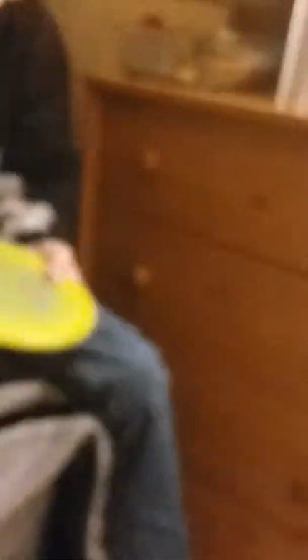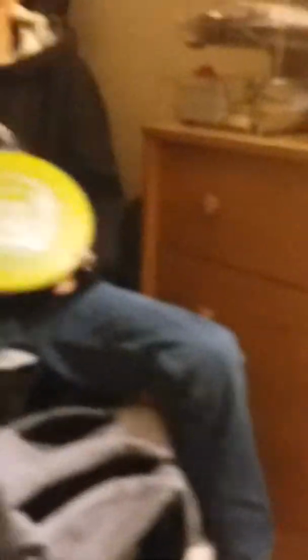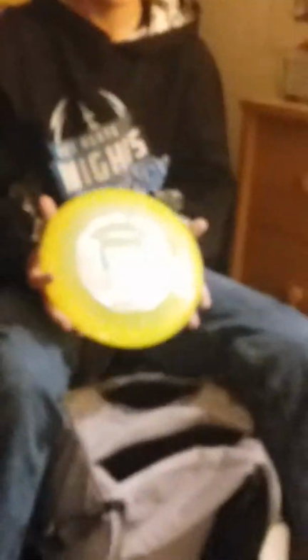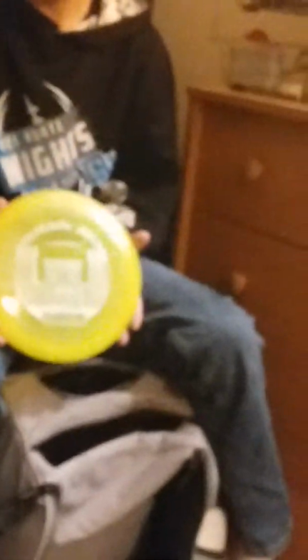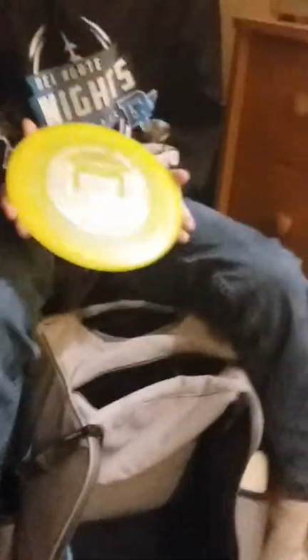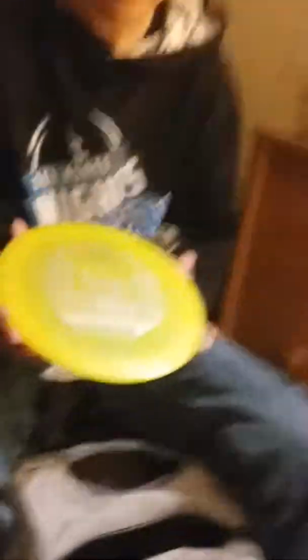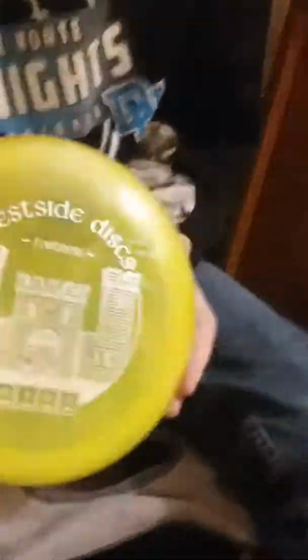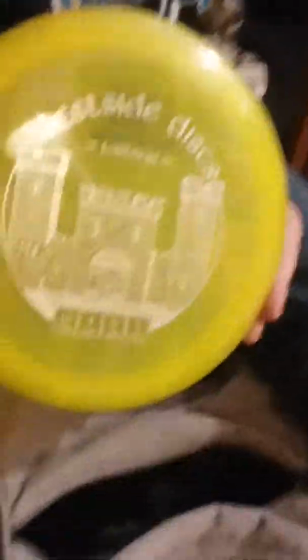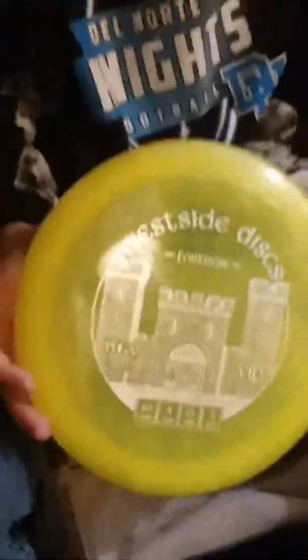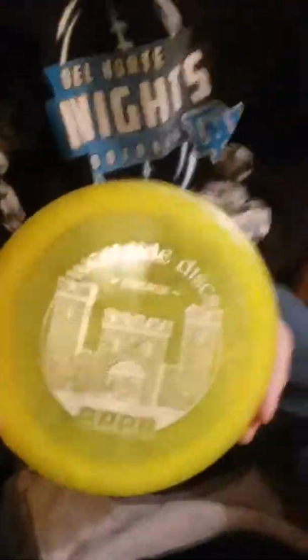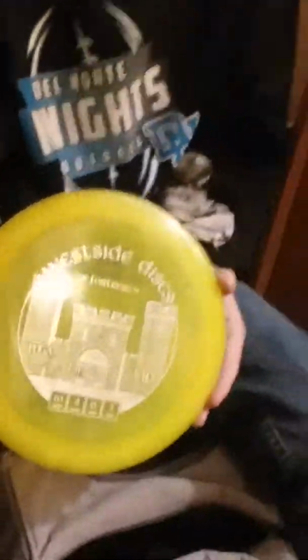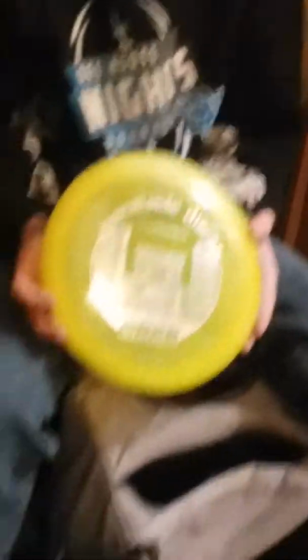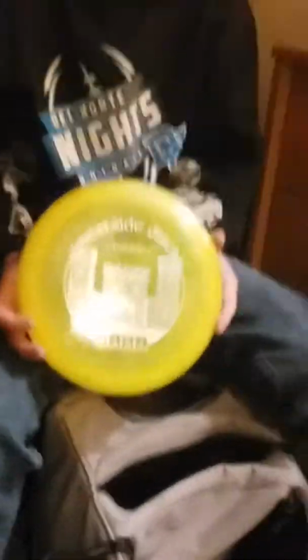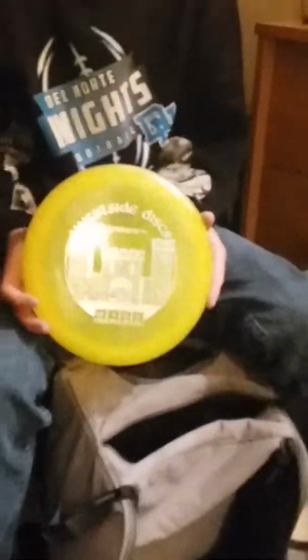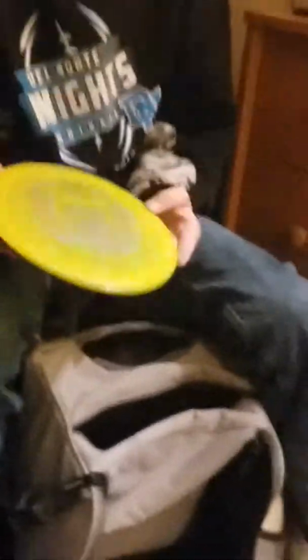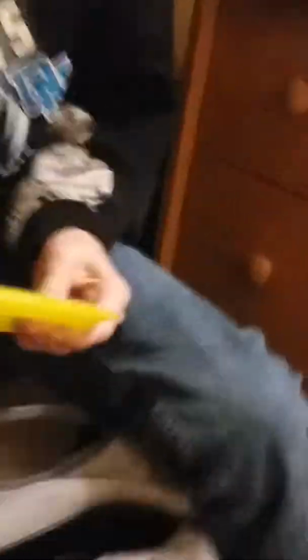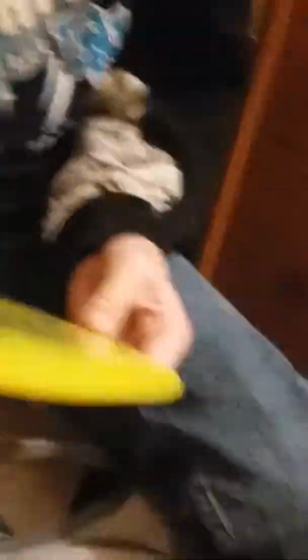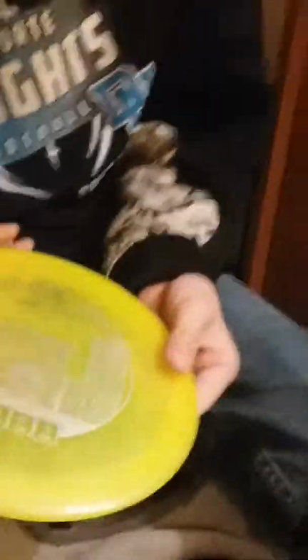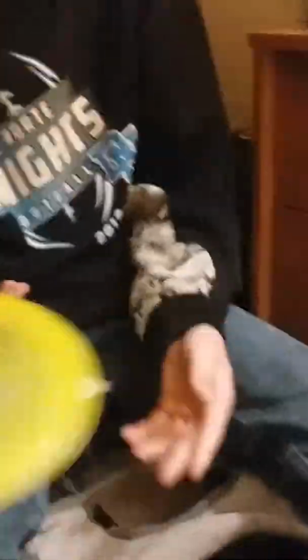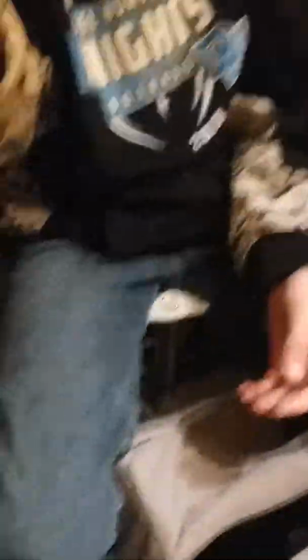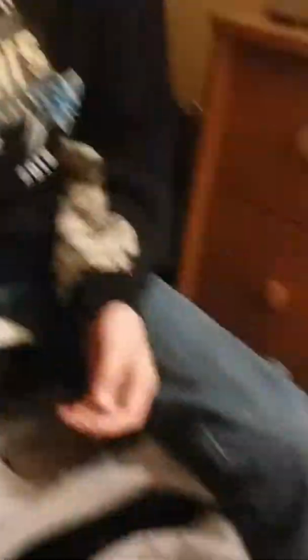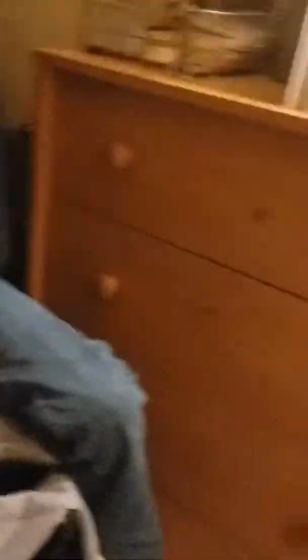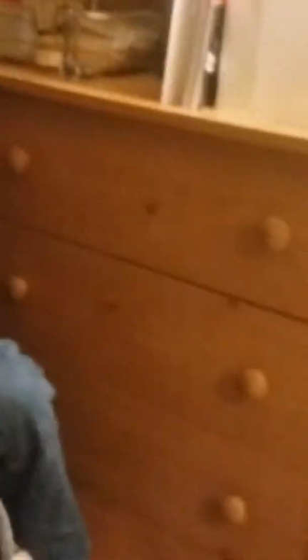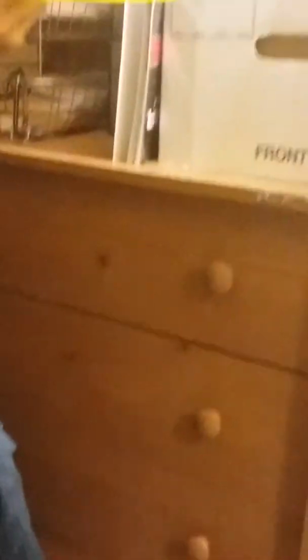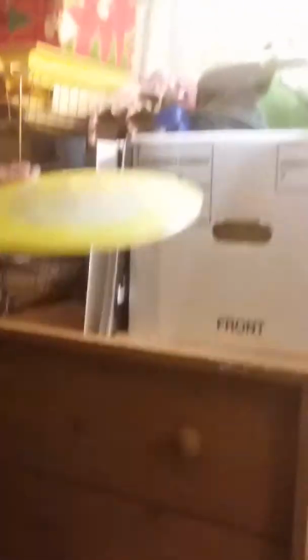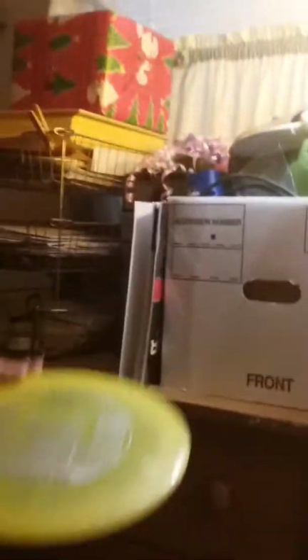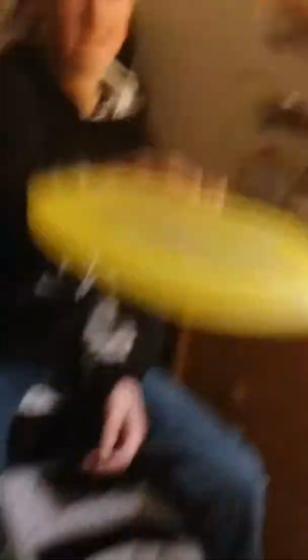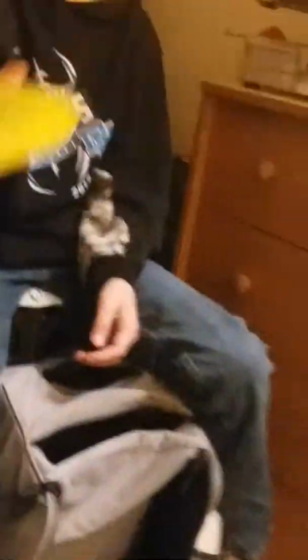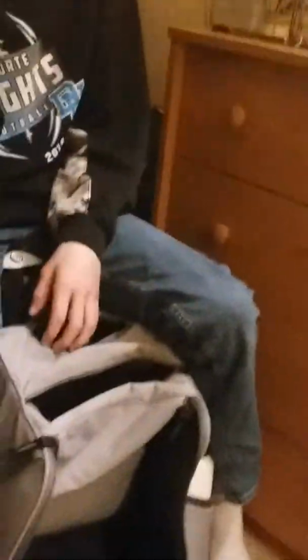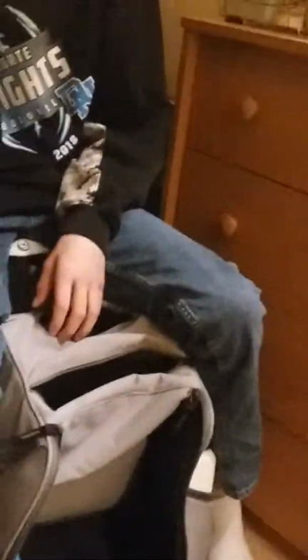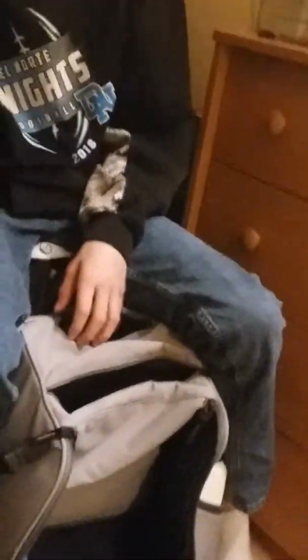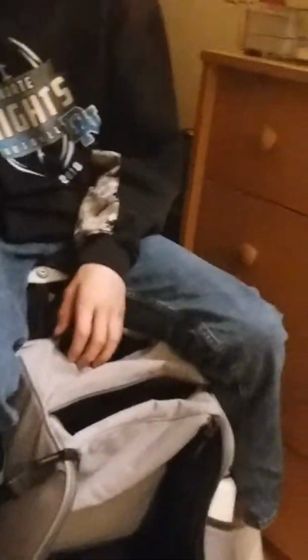Next up, I have a Westside Fortress — probably one of my favorite discs in my bag. It's really predictable. I can turn it over a little bit and it just comes back, and once it hits, it skips. That's why I like it.